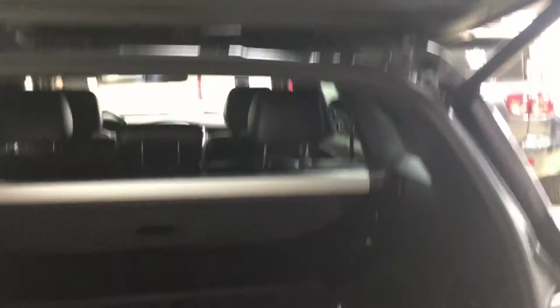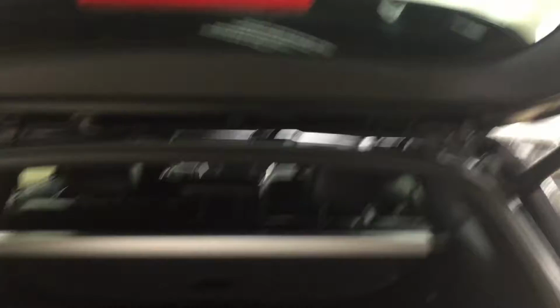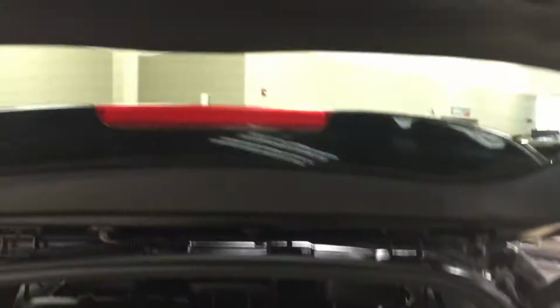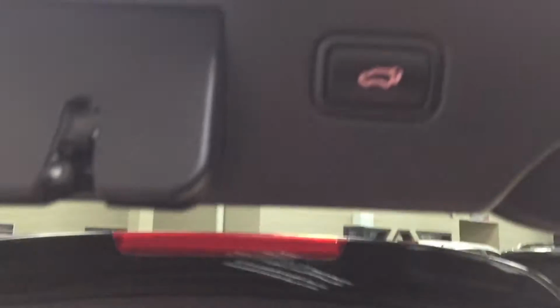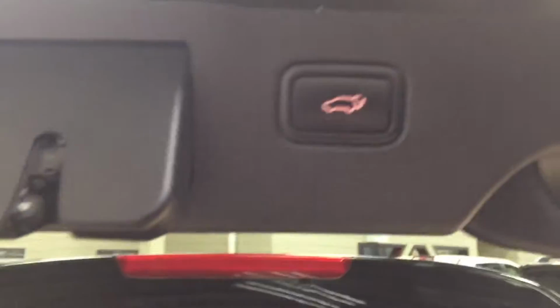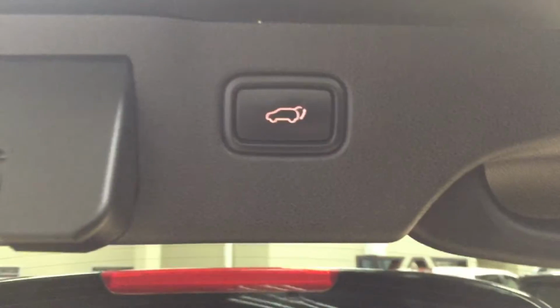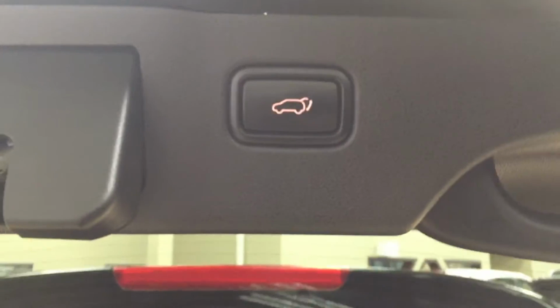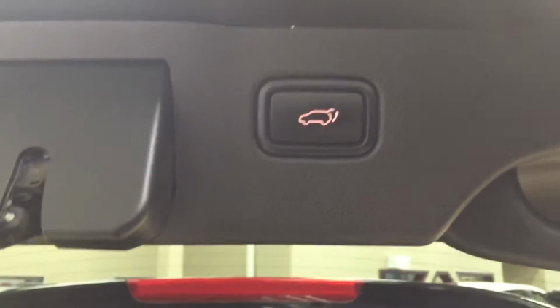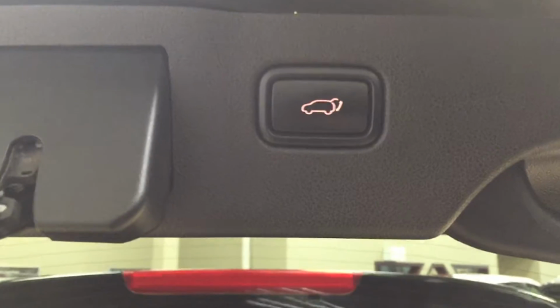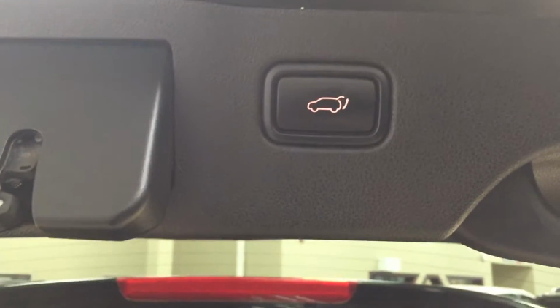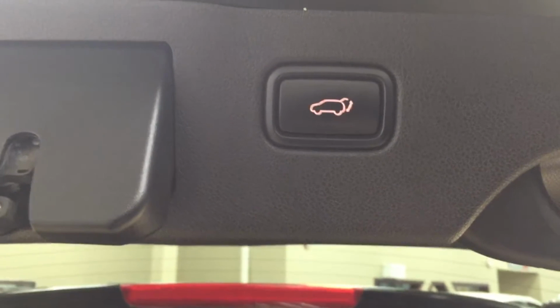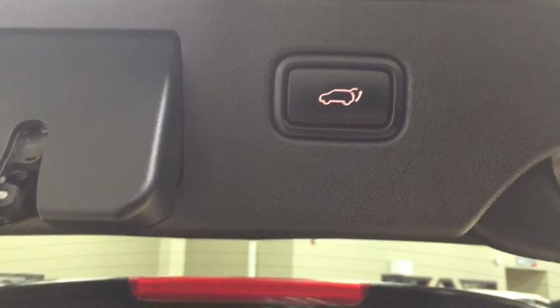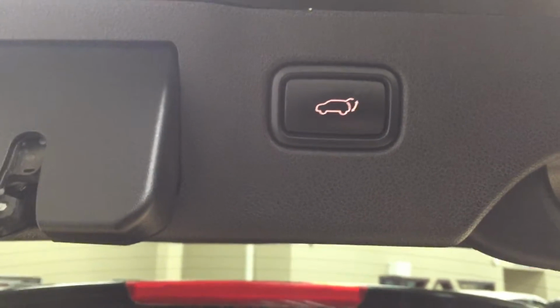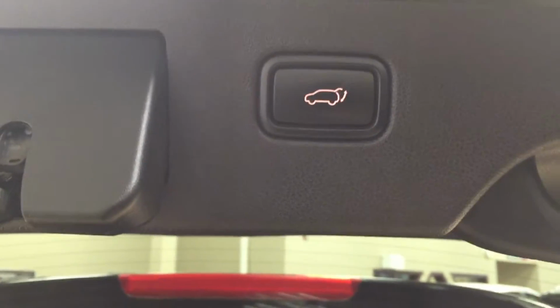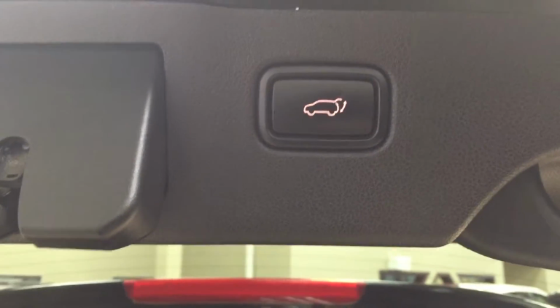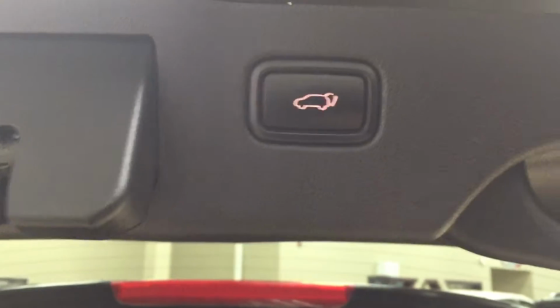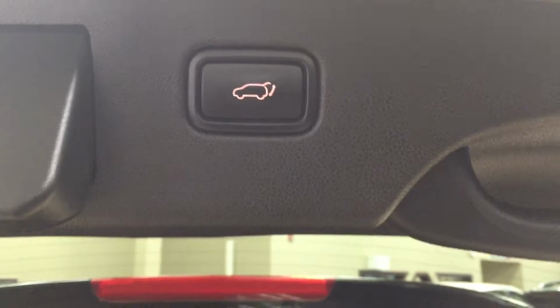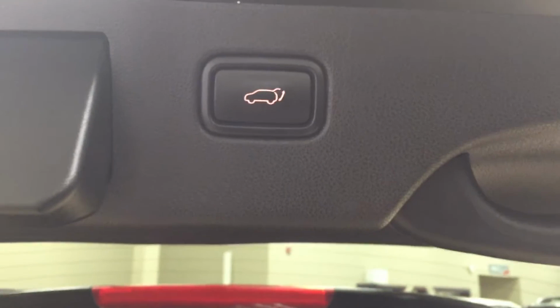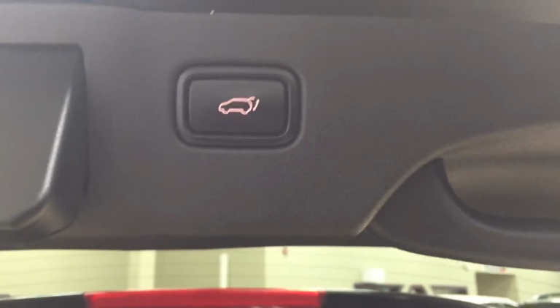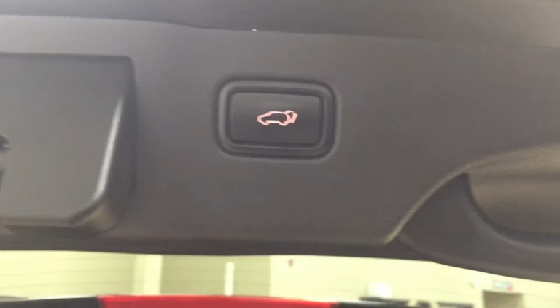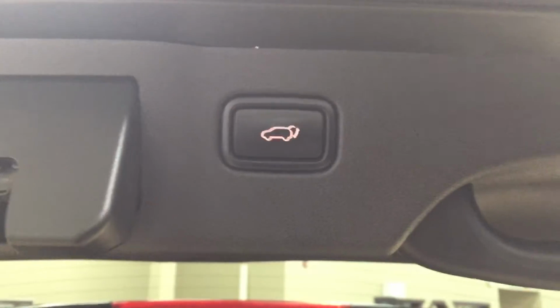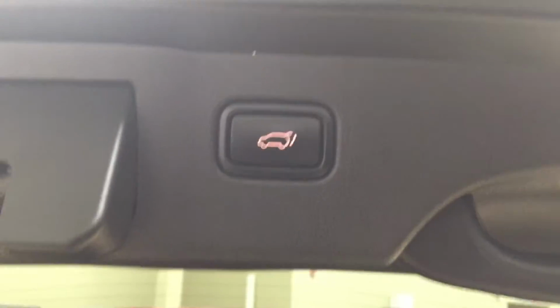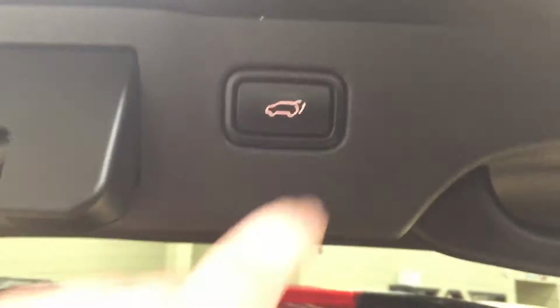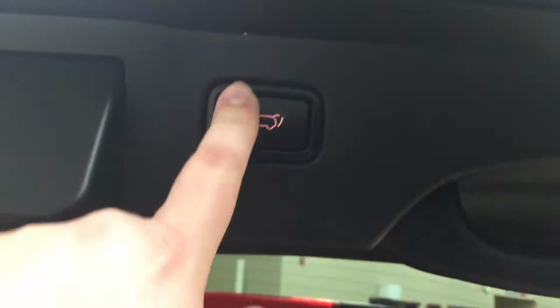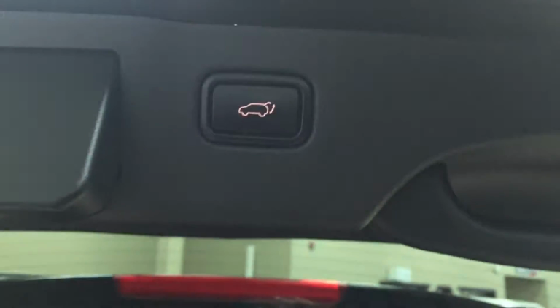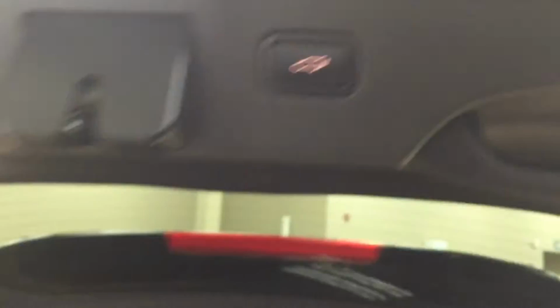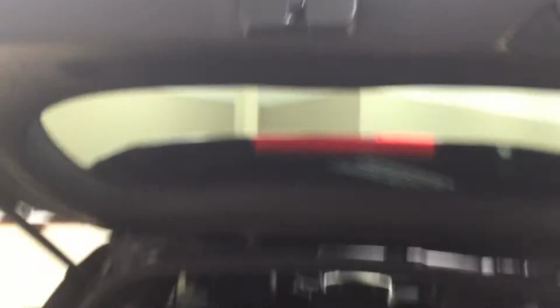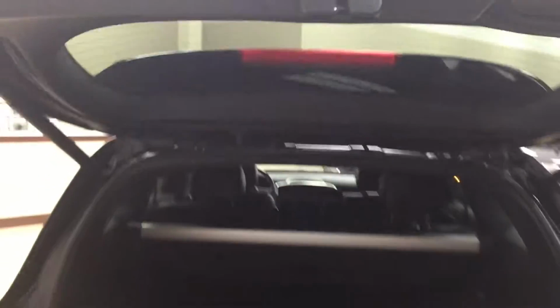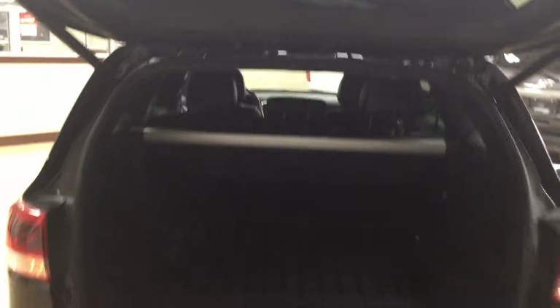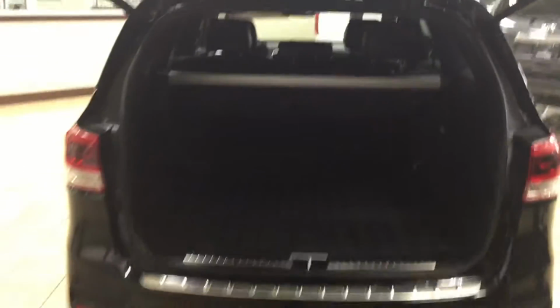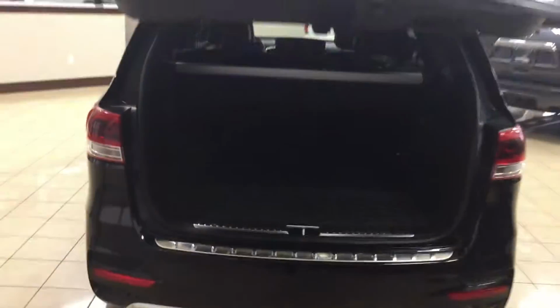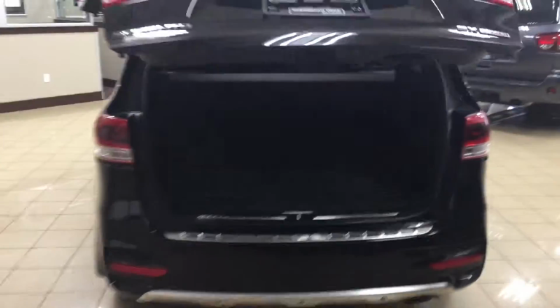One thing I really like about the Sorento is that when your hands are full with grocery bags or the kids' sports bags, it can be difficult to close the tailgate. But the nice thing is all you have to do is push the button once and it will close automatically for you.